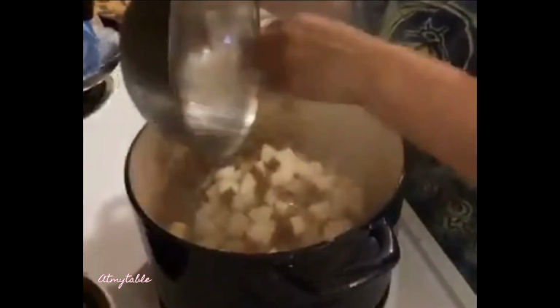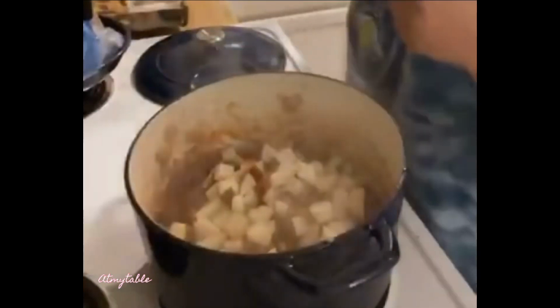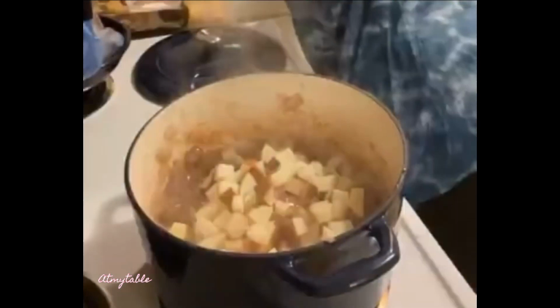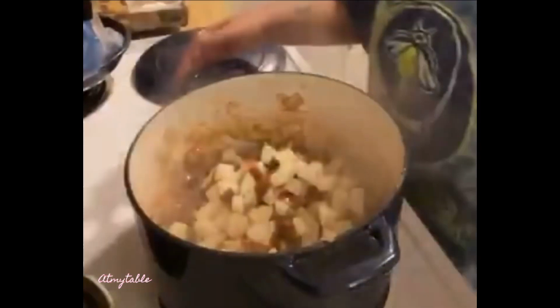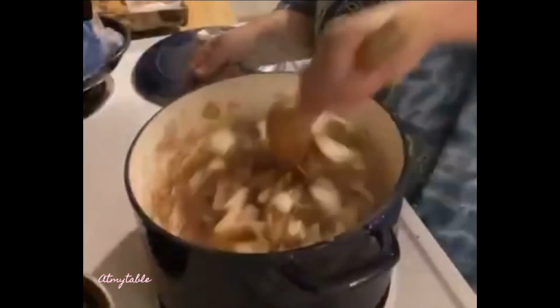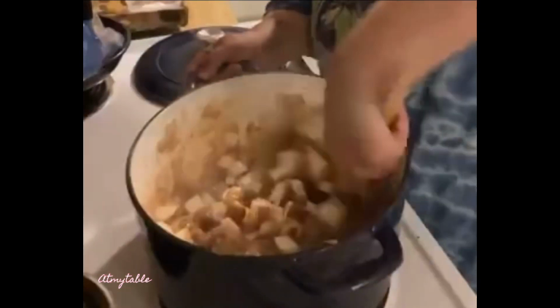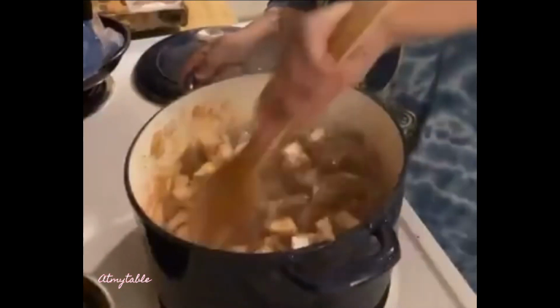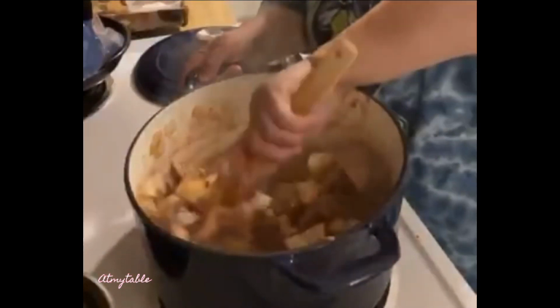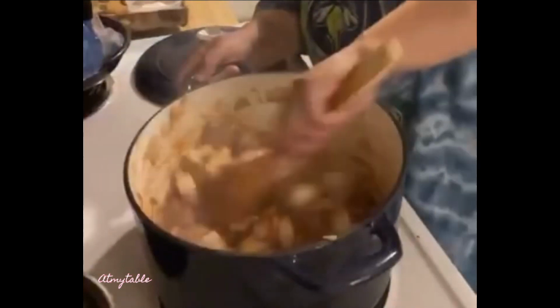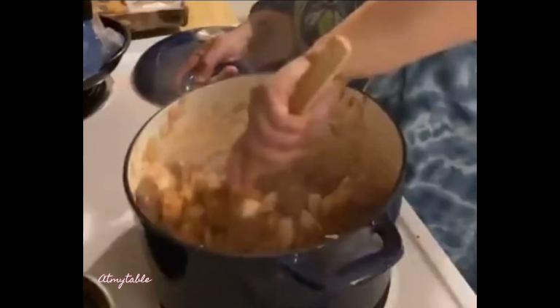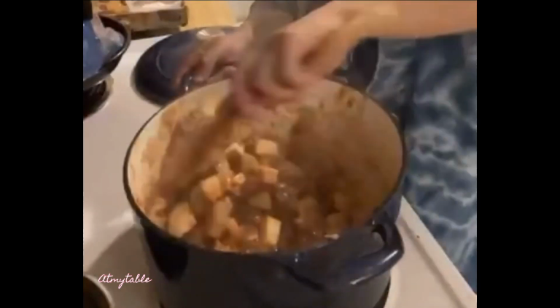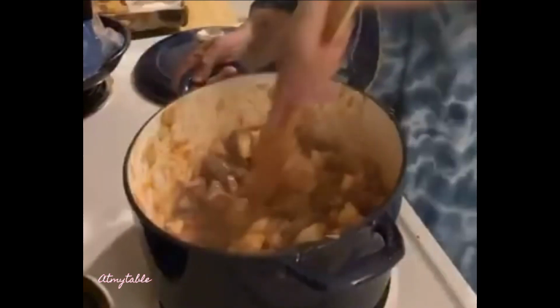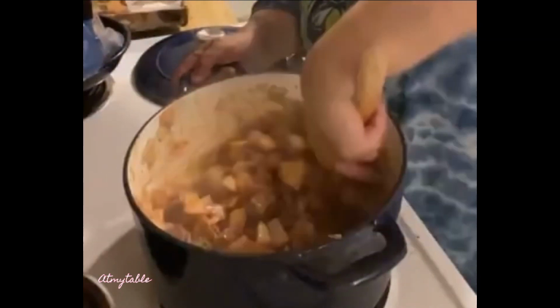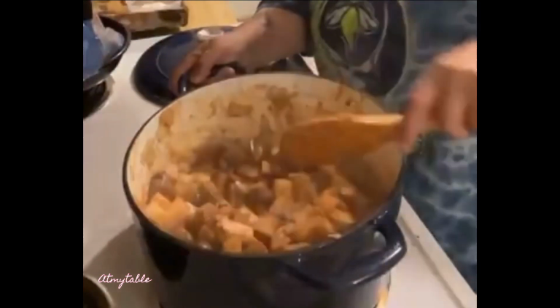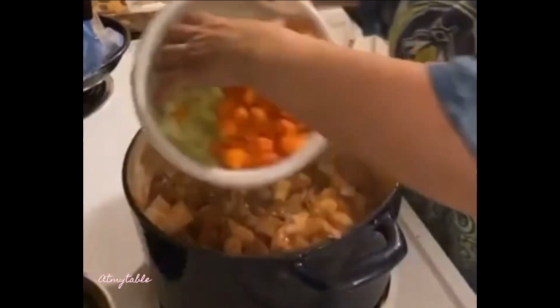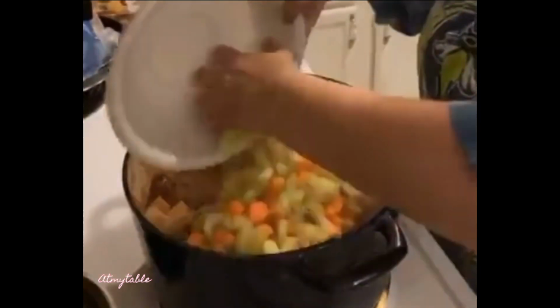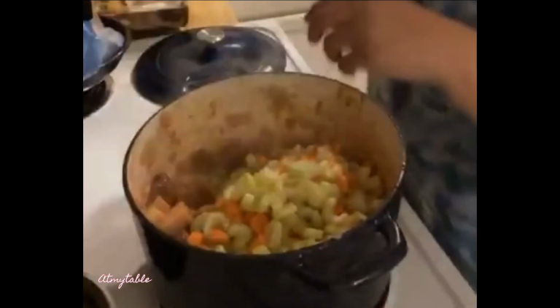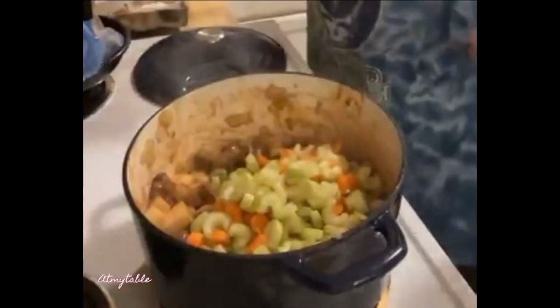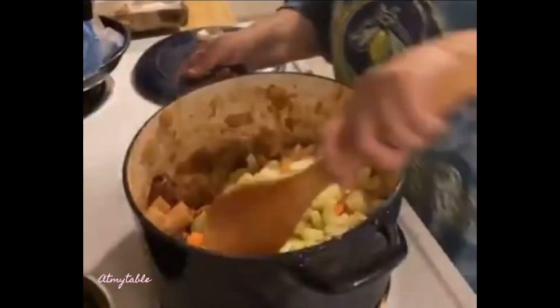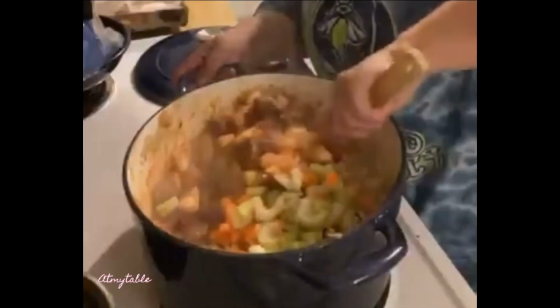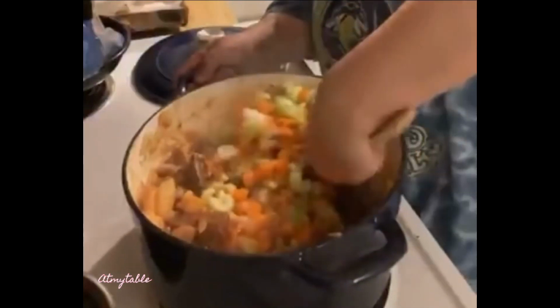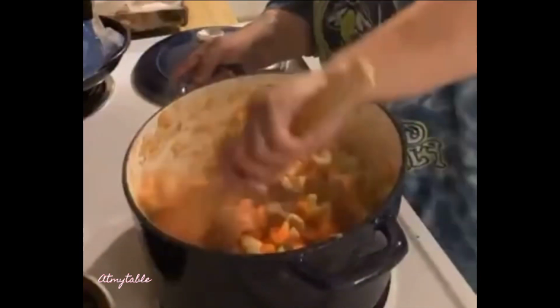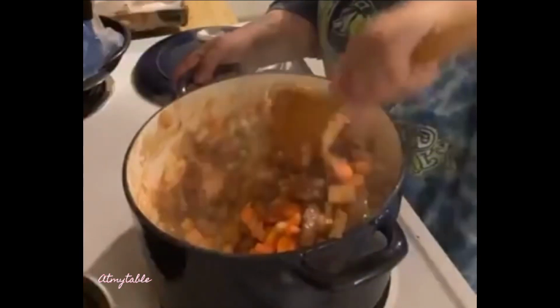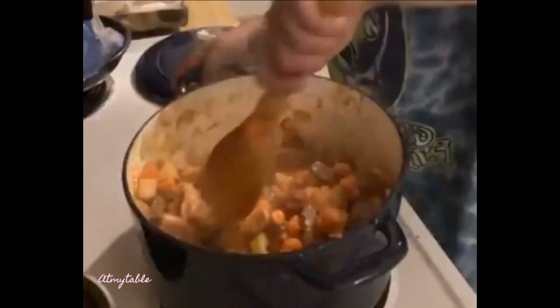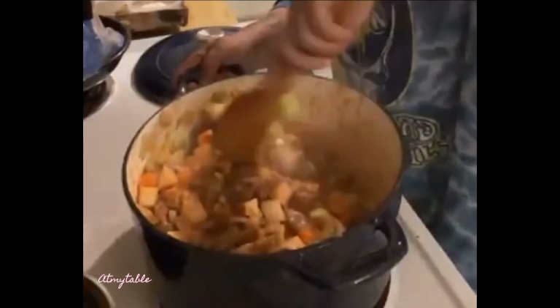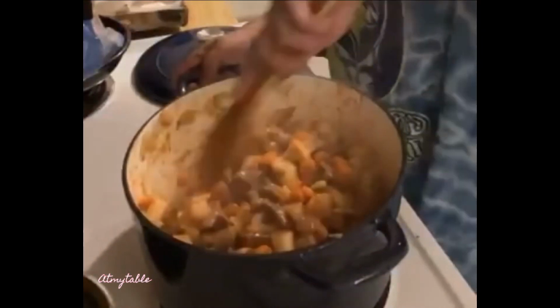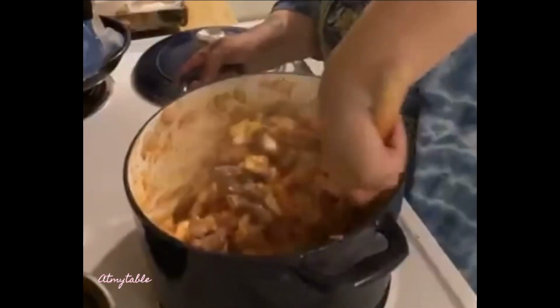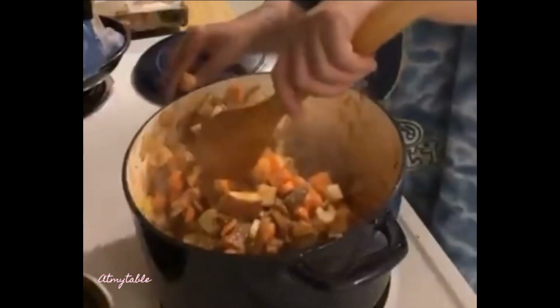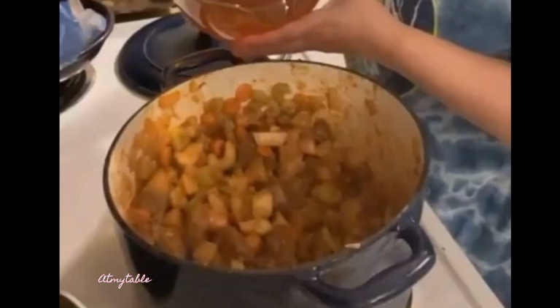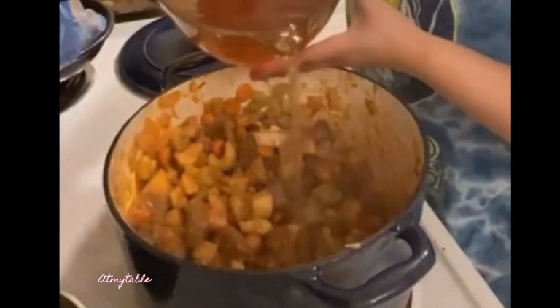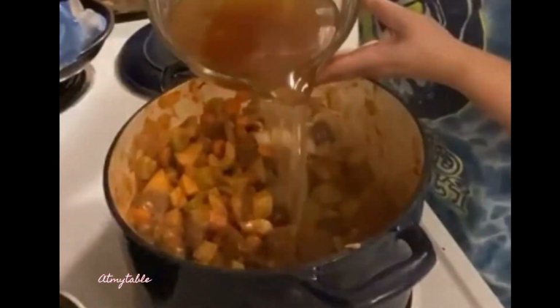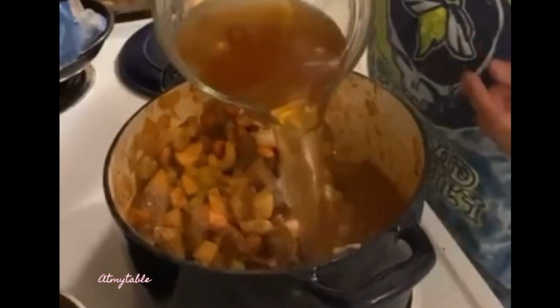Add potatoes and give it a good stir. Add celery and carrots. Let that cook for just a few more minutes. Add broth and bring it to a boil.